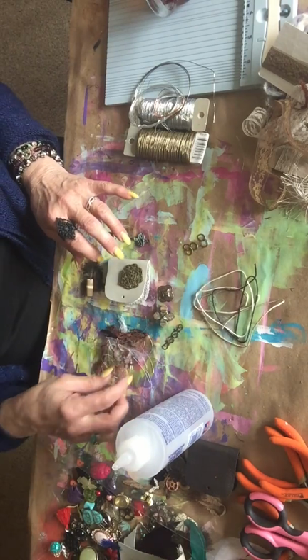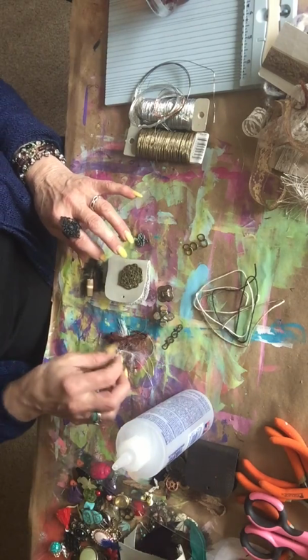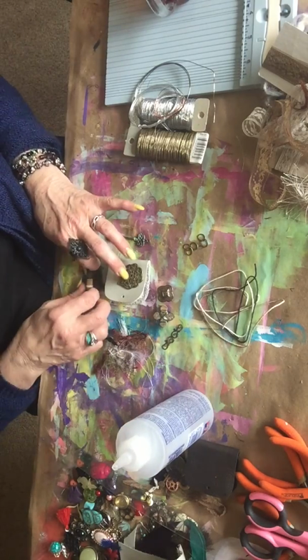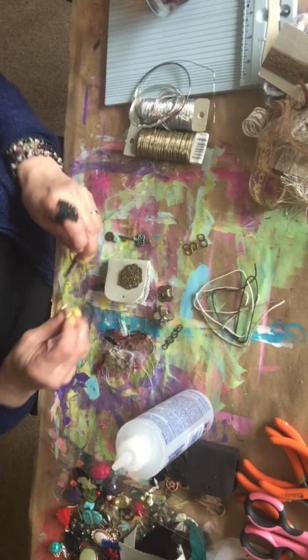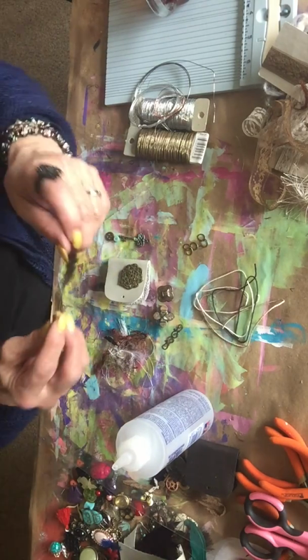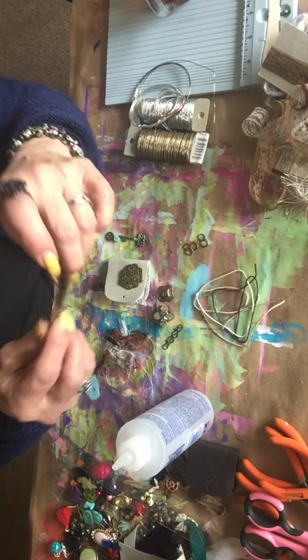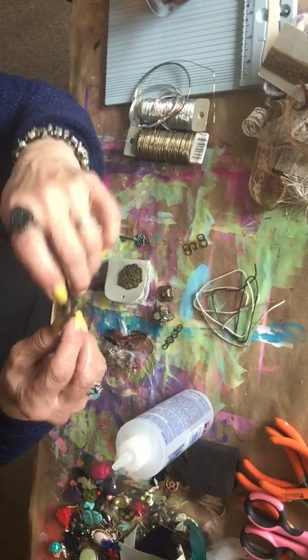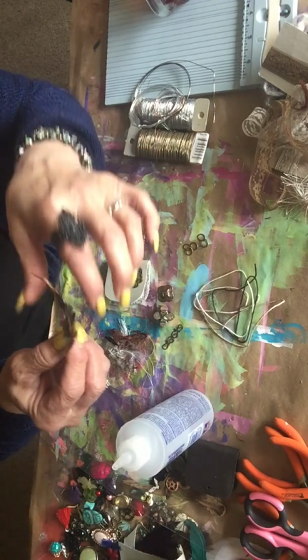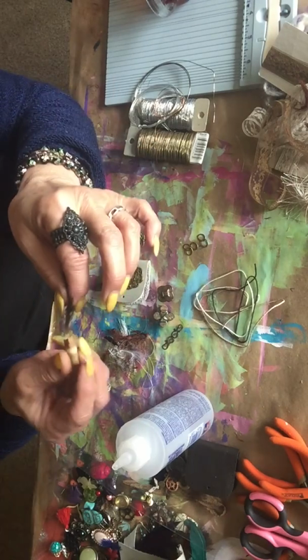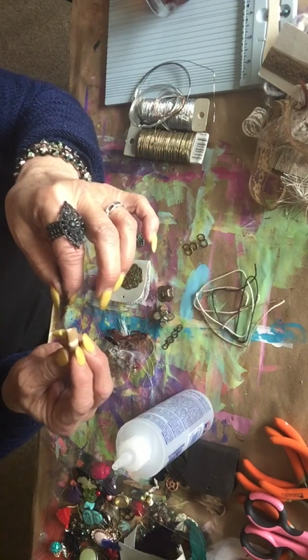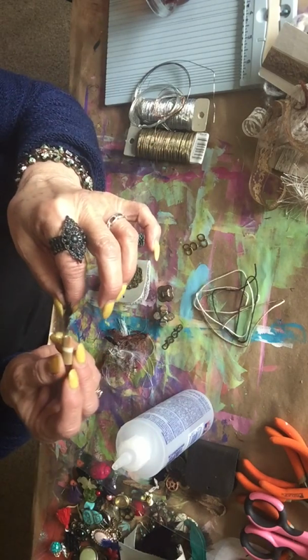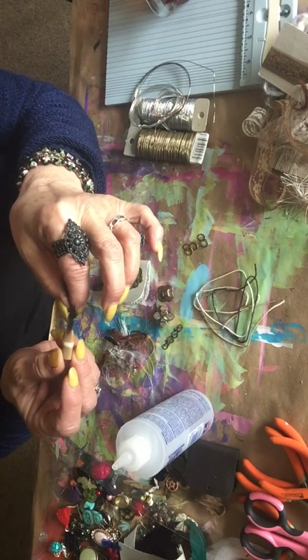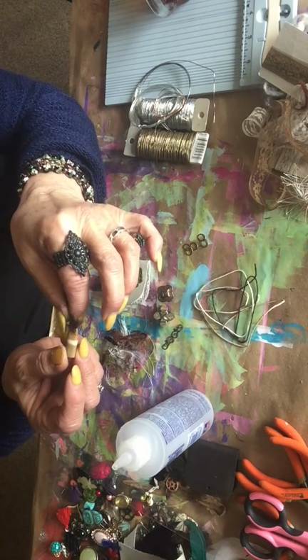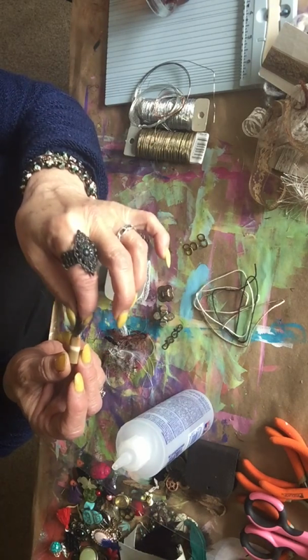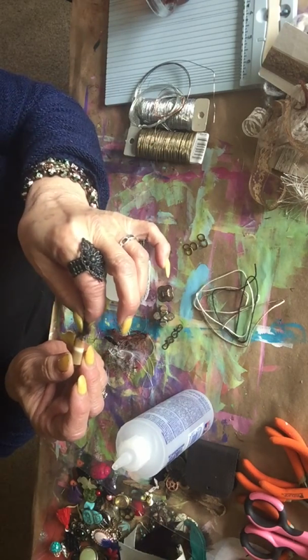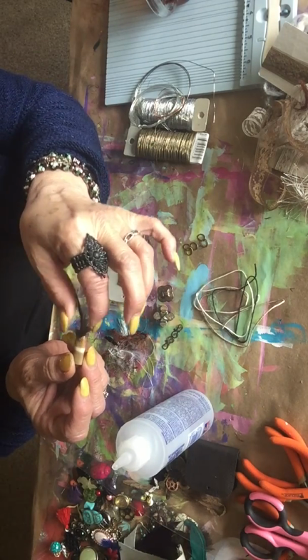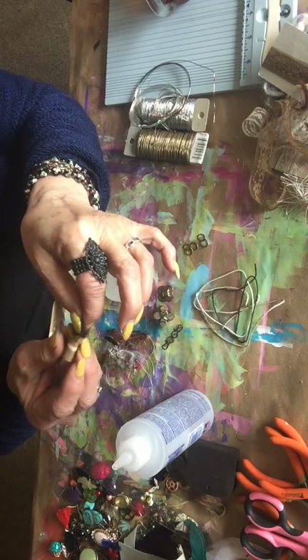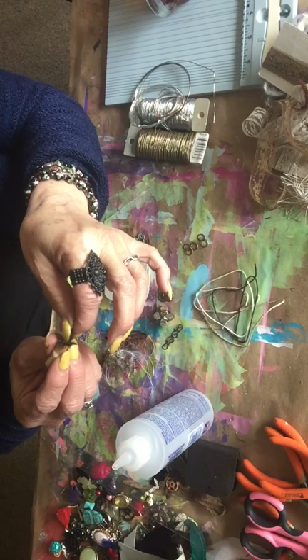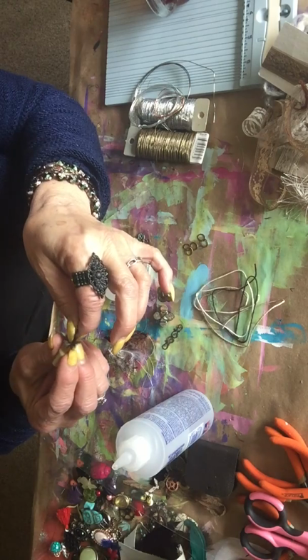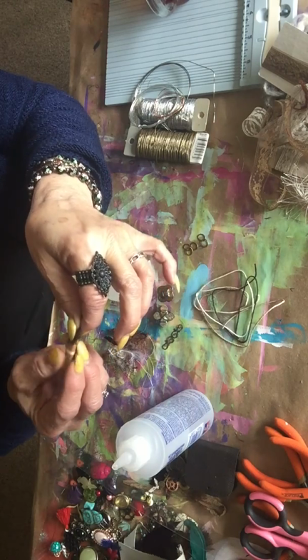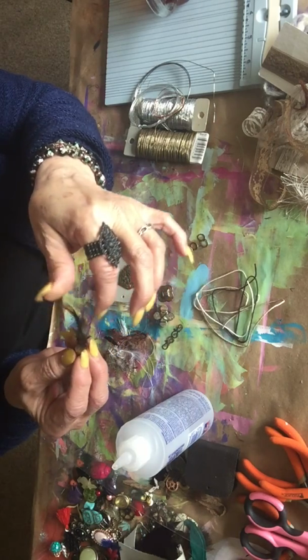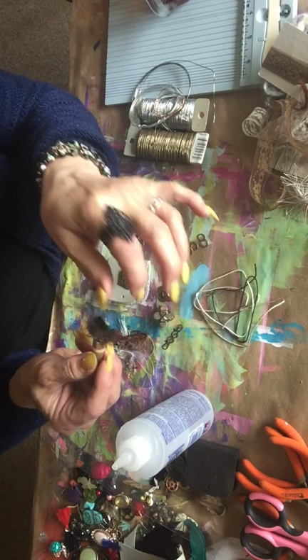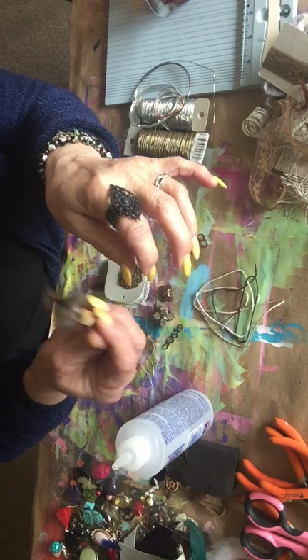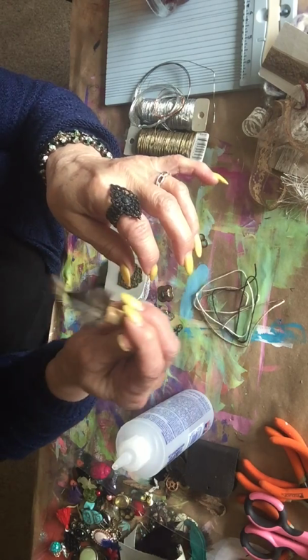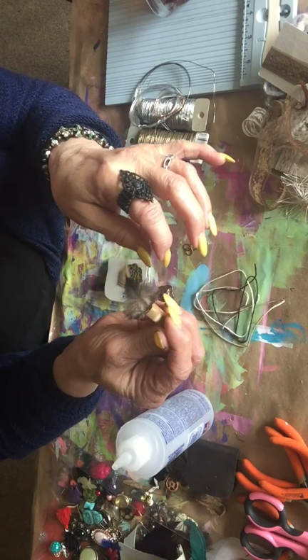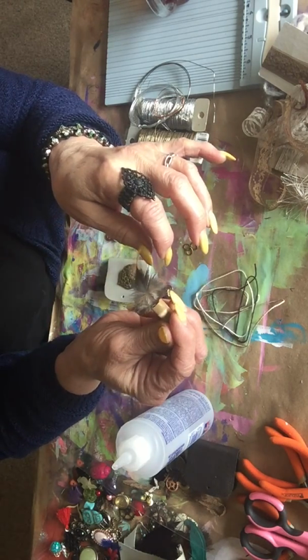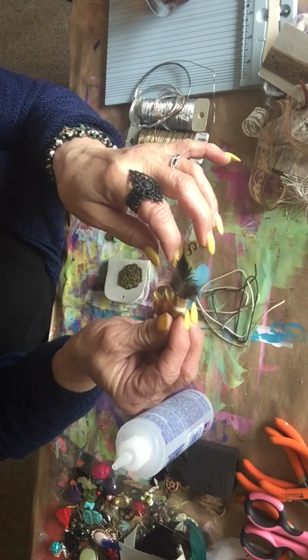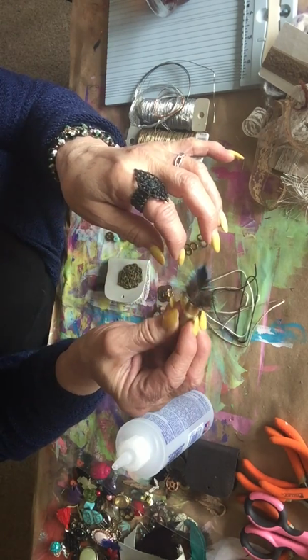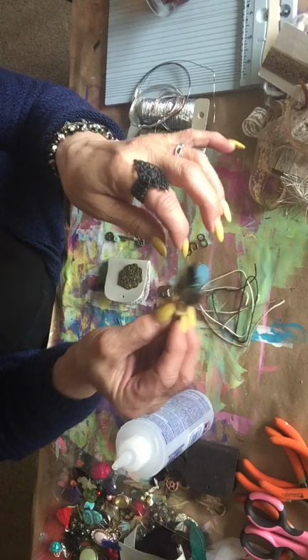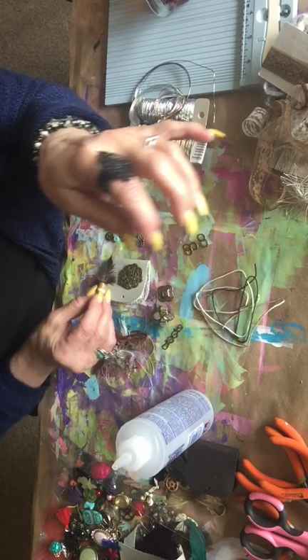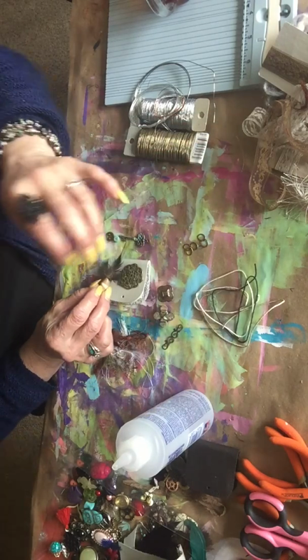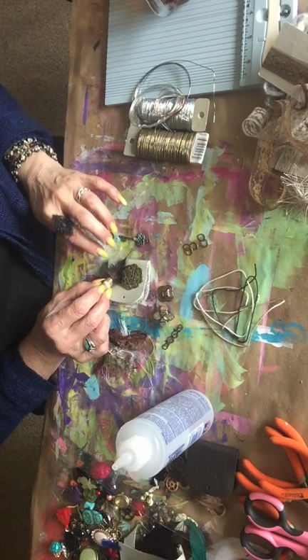I have a feather here — a piece of a feather — and this little bead. I thought I'd put the feather through the bead, so I put that on here.